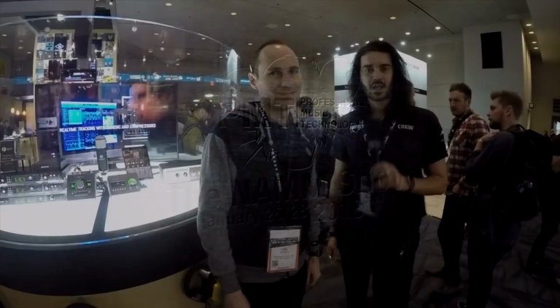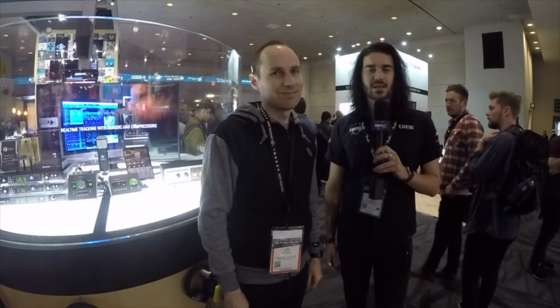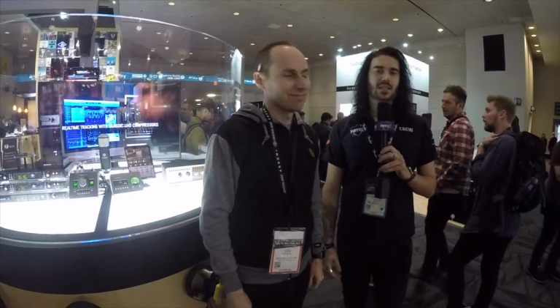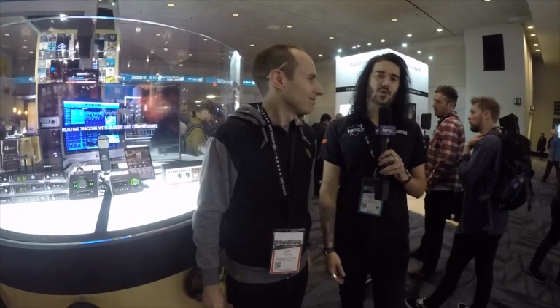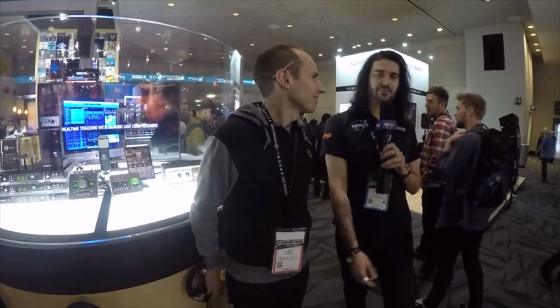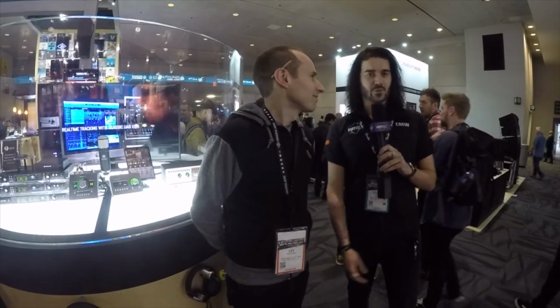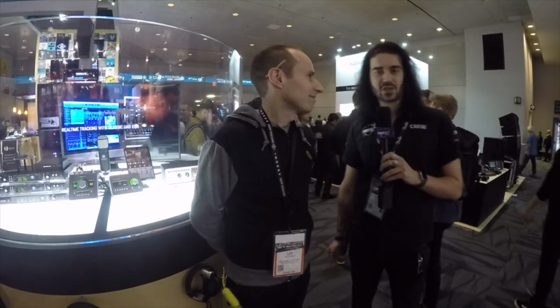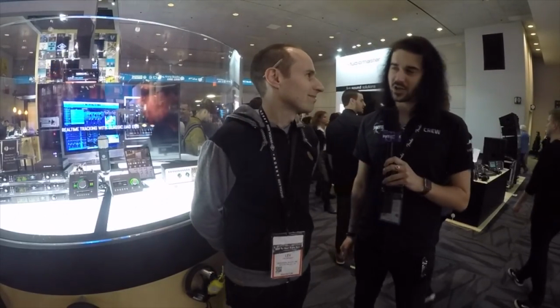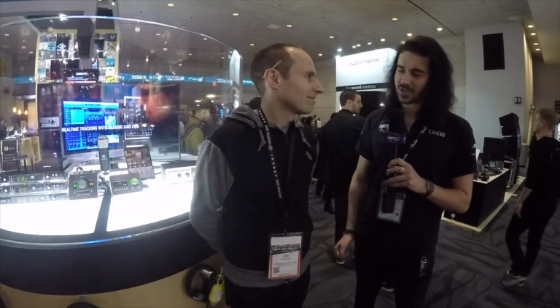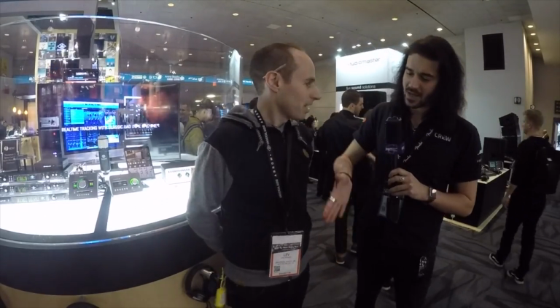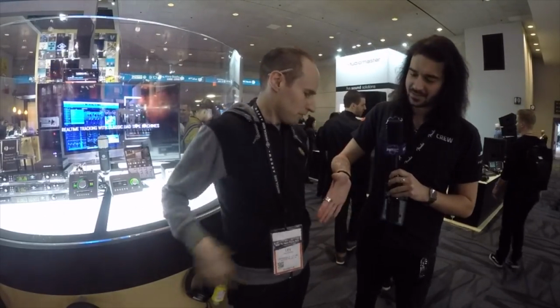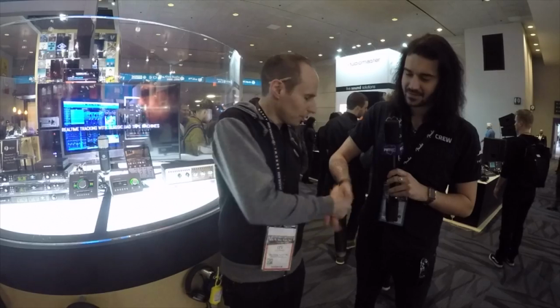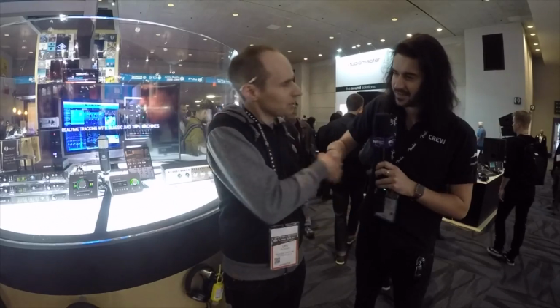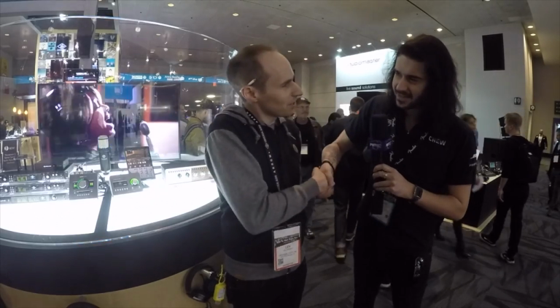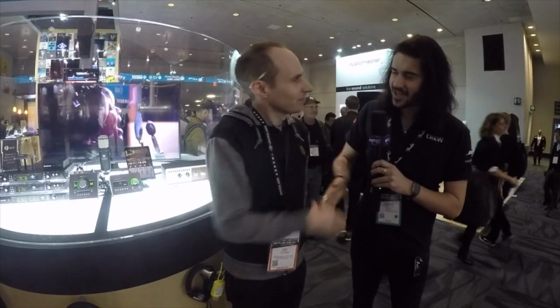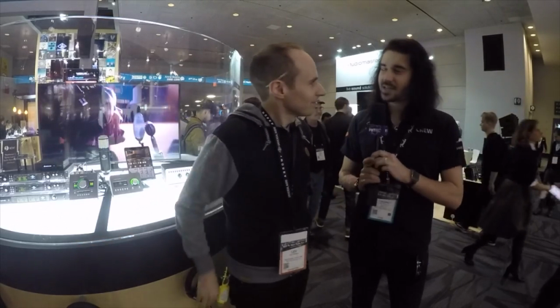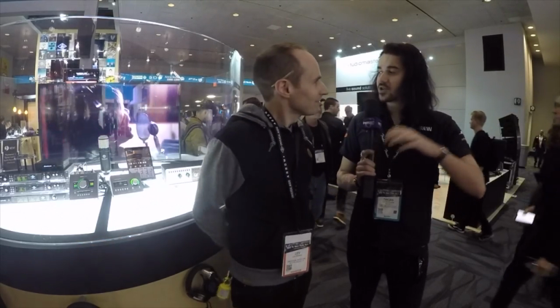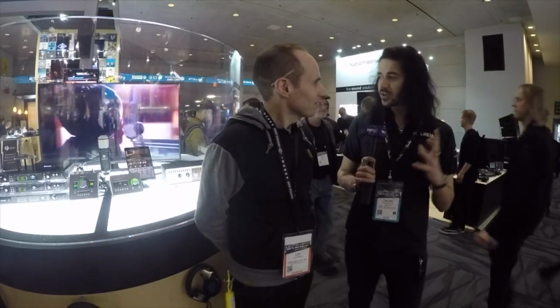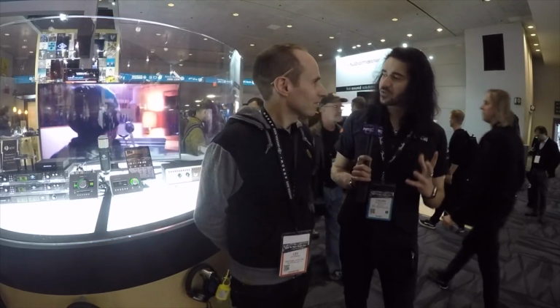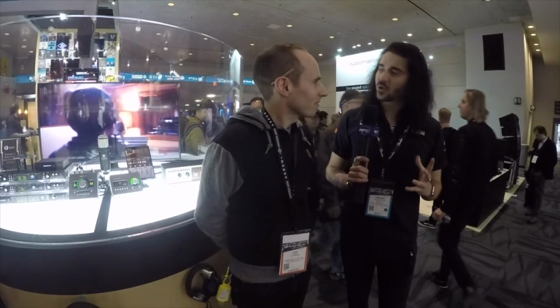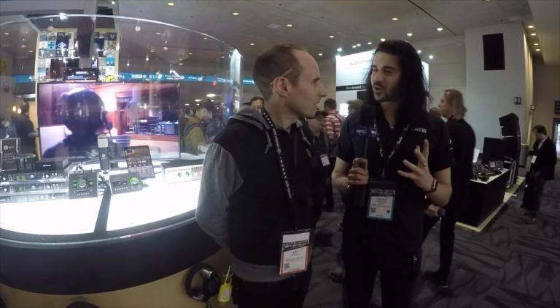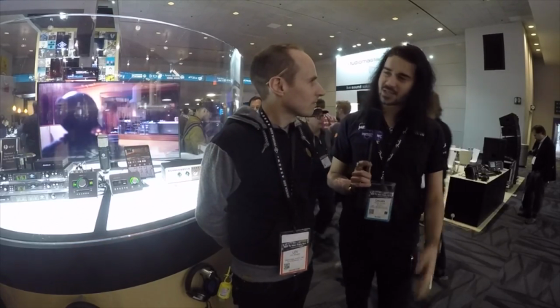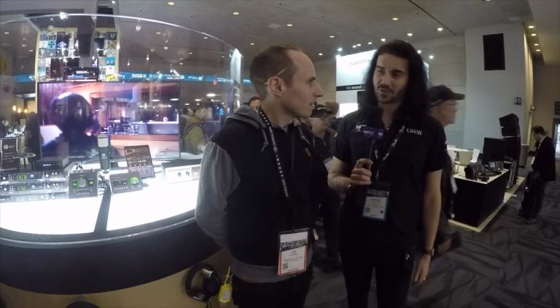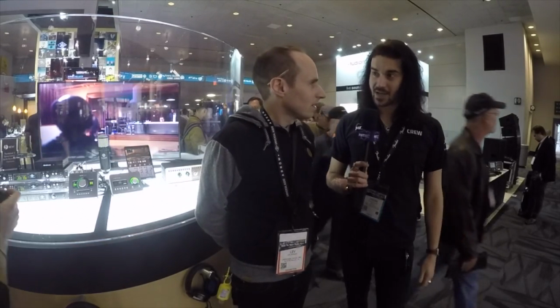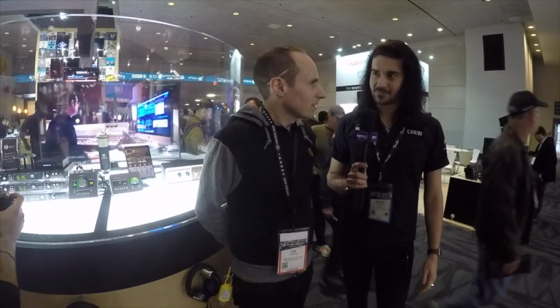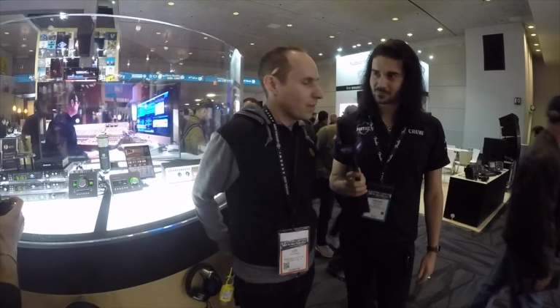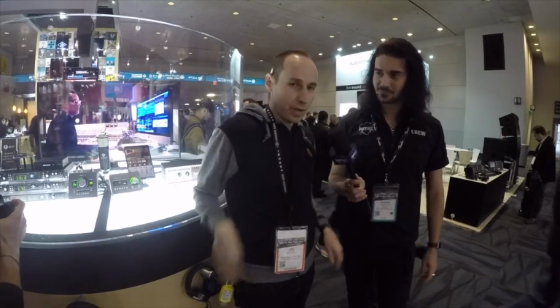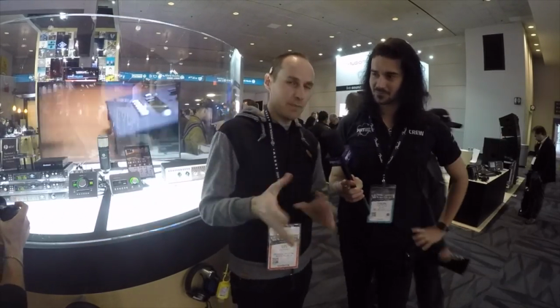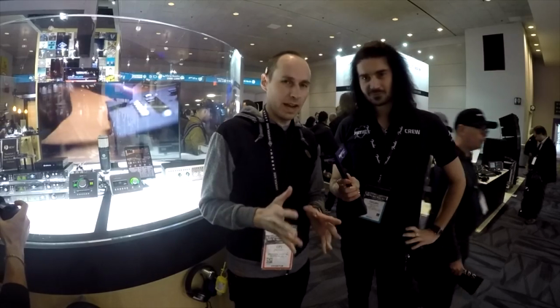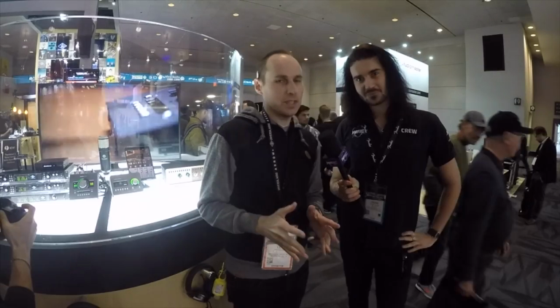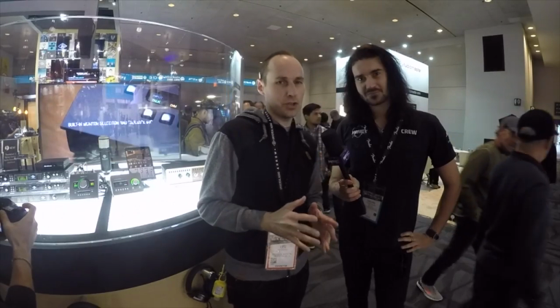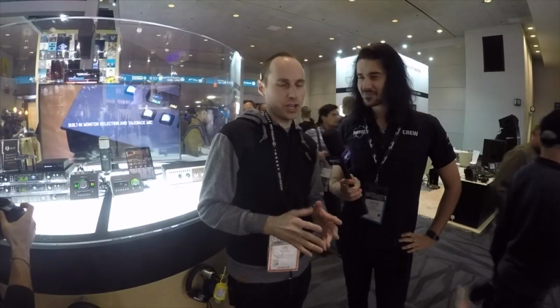Hey guys, I'm here with Lev from Universal Audio. How's it going, man? Doing just fine. Good to see you. Thank you, man. So what have Universal Audio got in store for 2018? We have three really big announcements for the trade show.